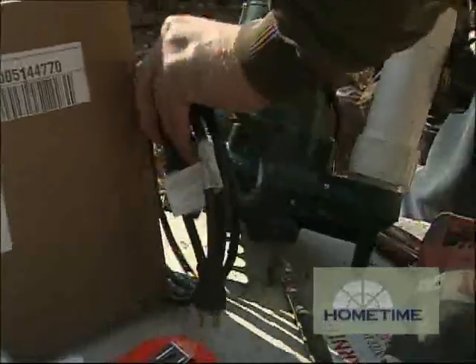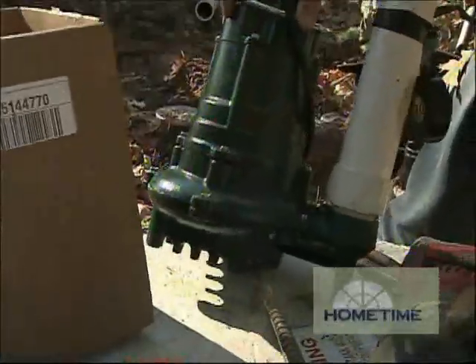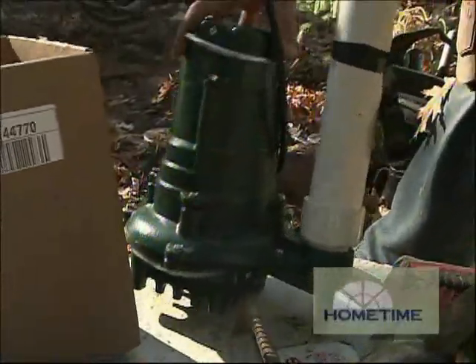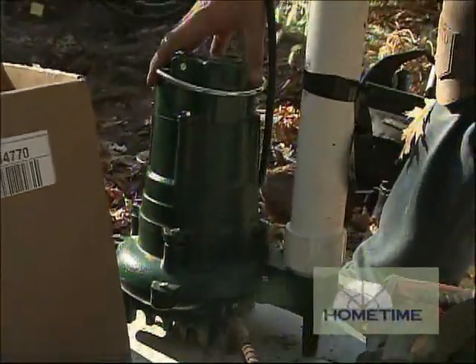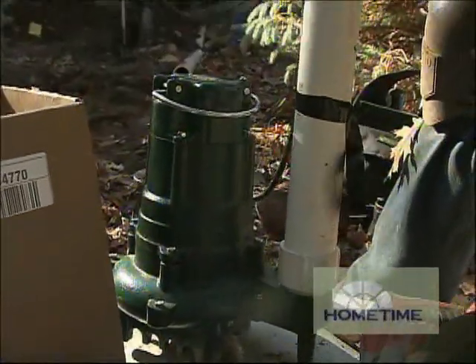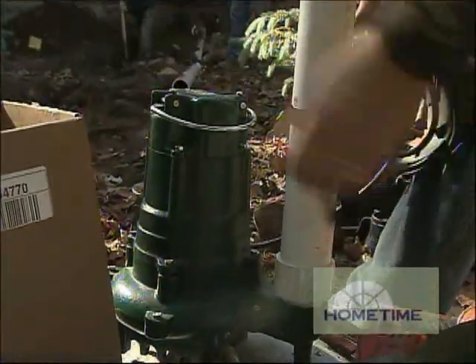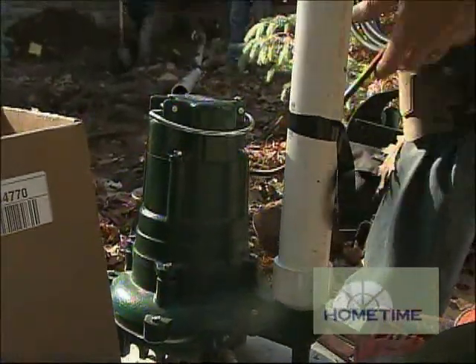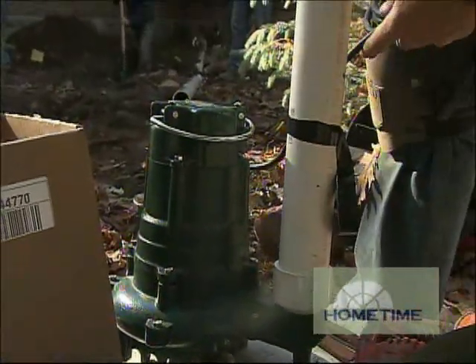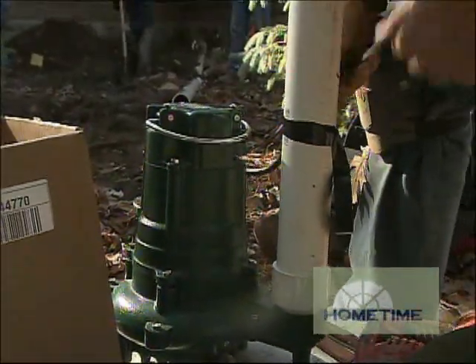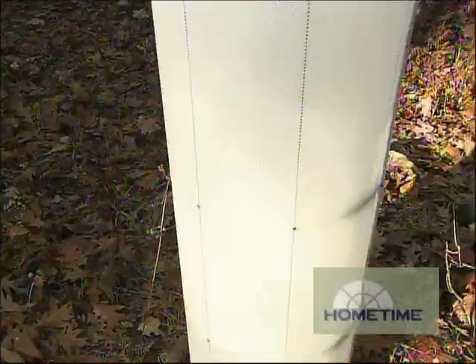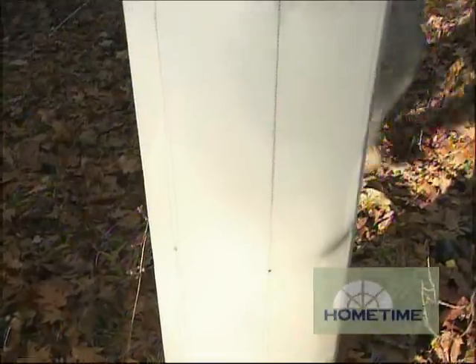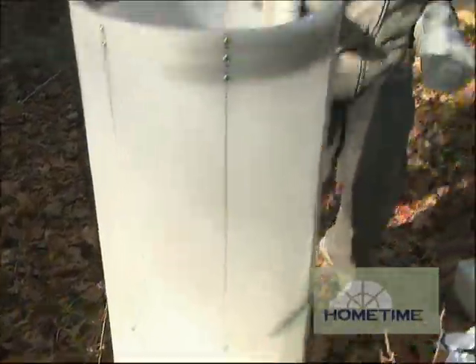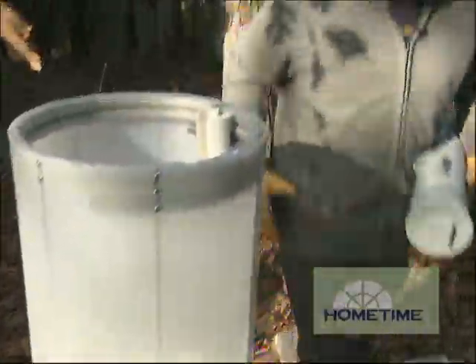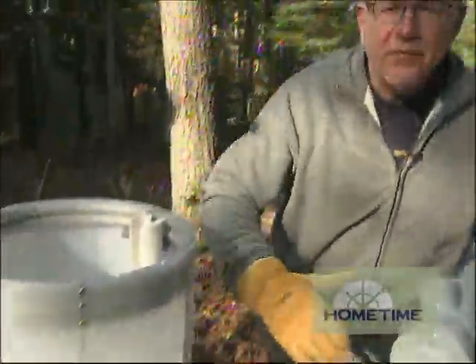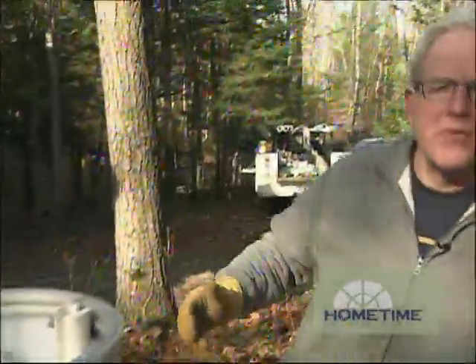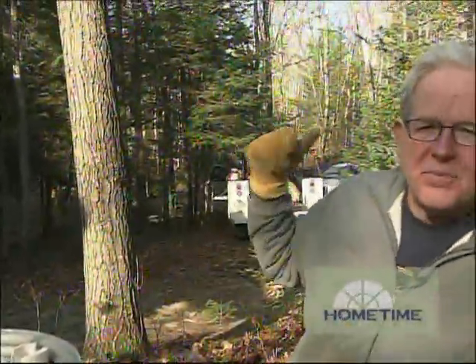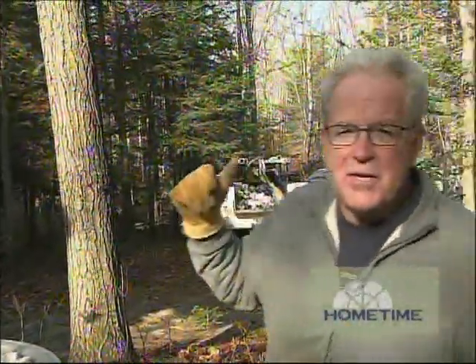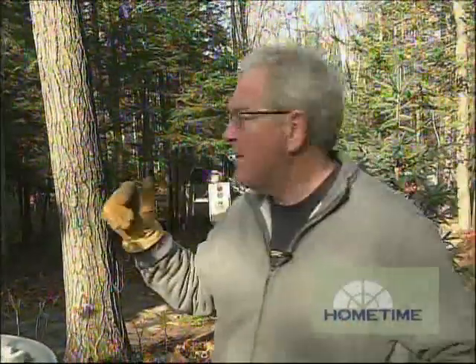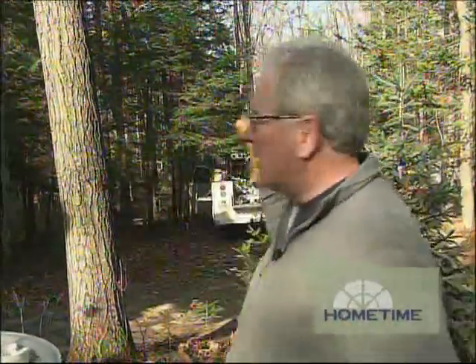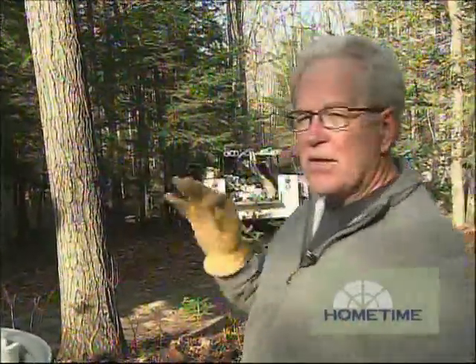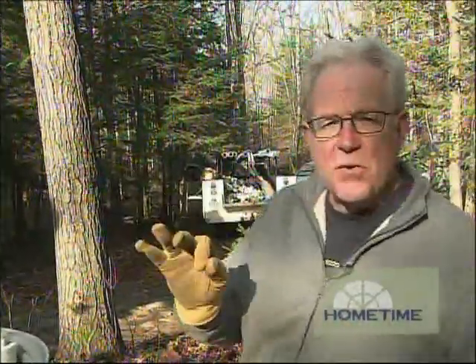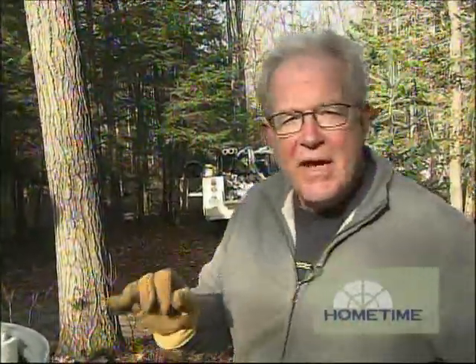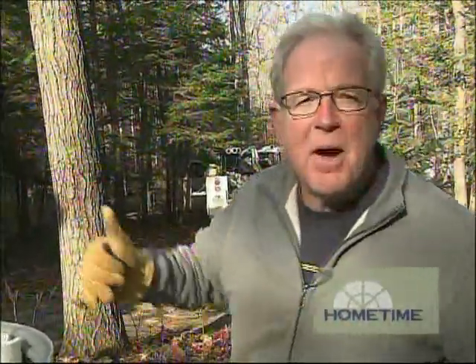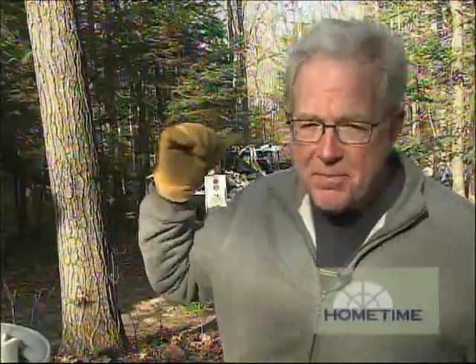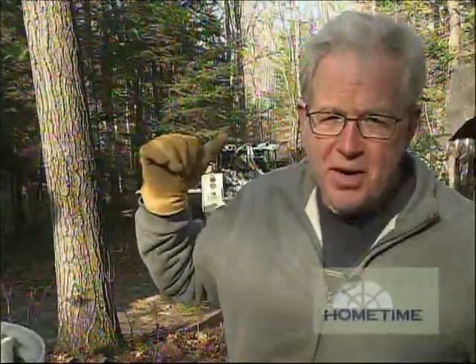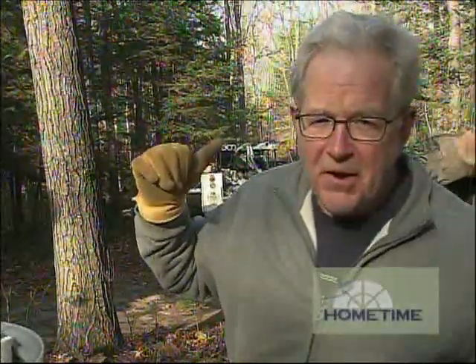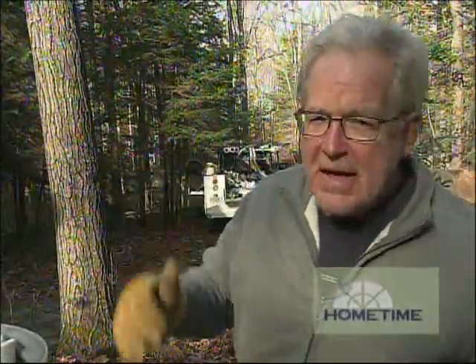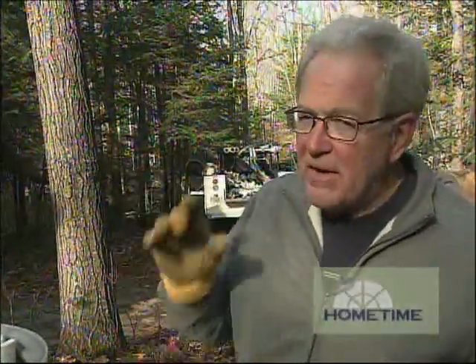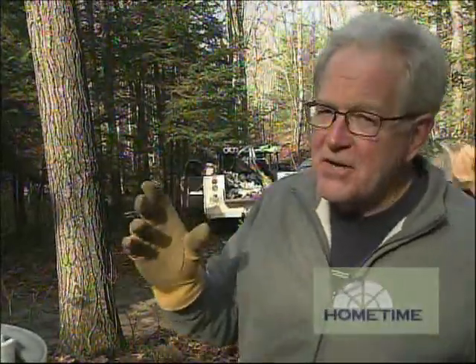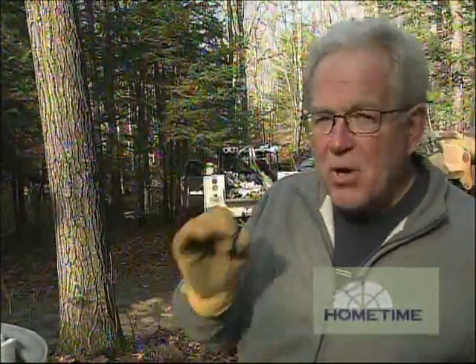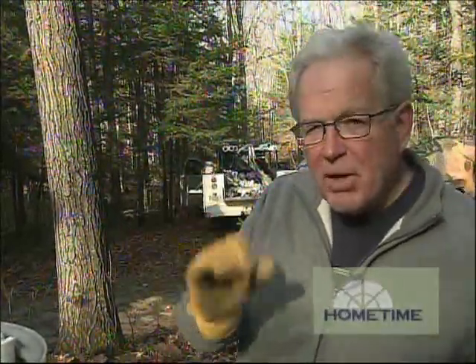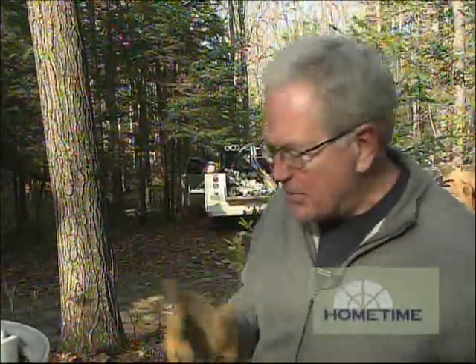It has a factory-tested half-horsepower motor driving a vortex impeller at 1,725 RPM, and there's also an inch-and-a-half discharge with a two-inch adapter. In a perfect world, the effluent flows up the system and then percolates out in little holes in the pipes up in the drain field. But if any solids get up there, it can plug those up.